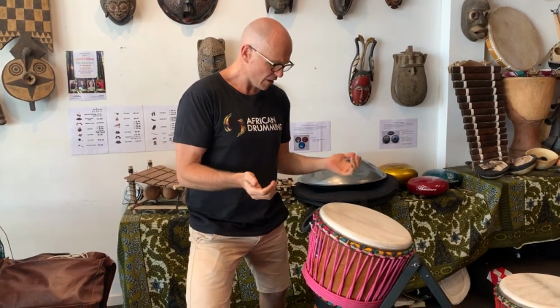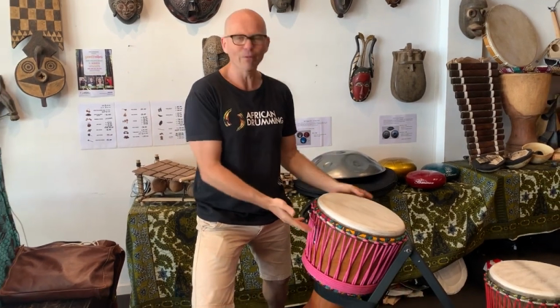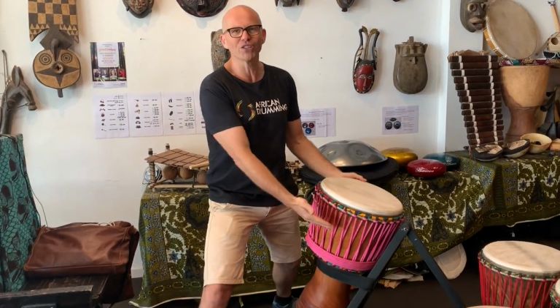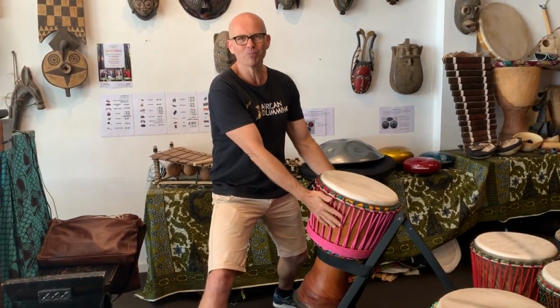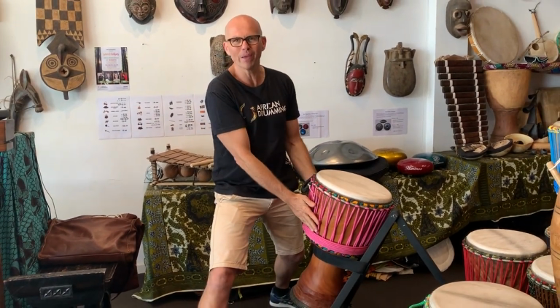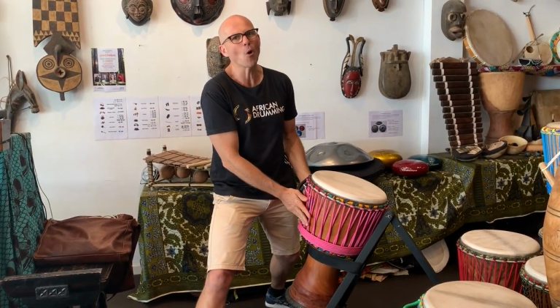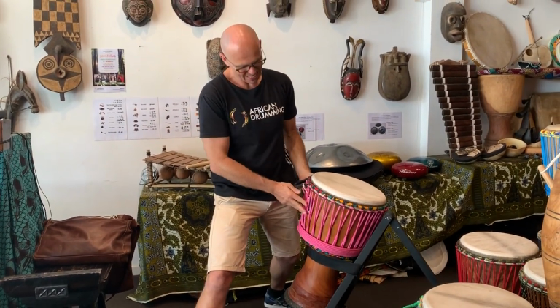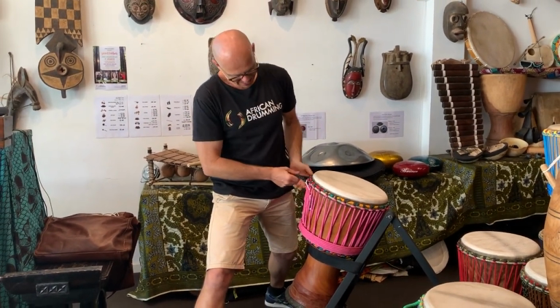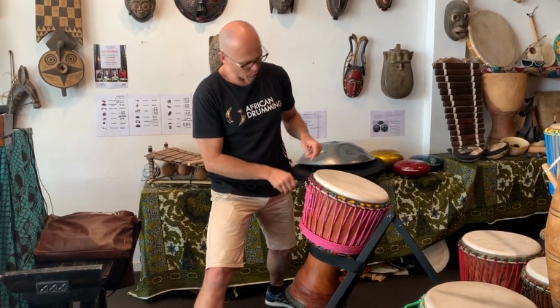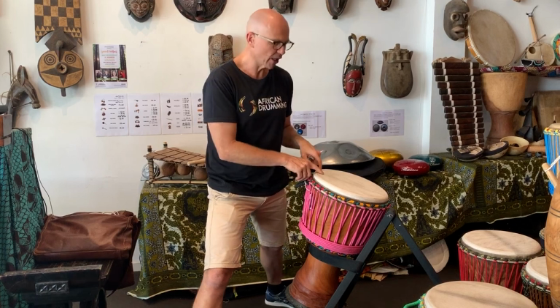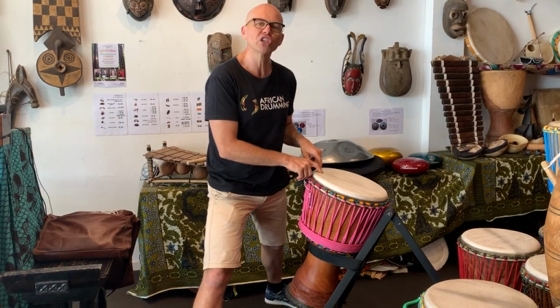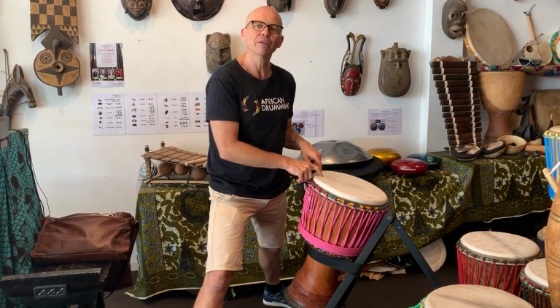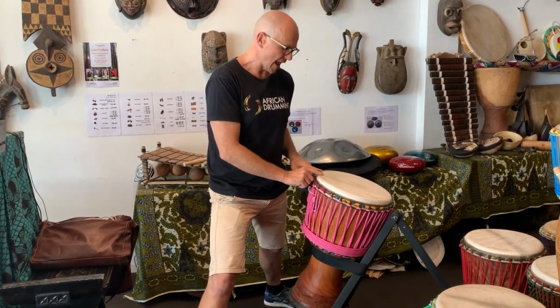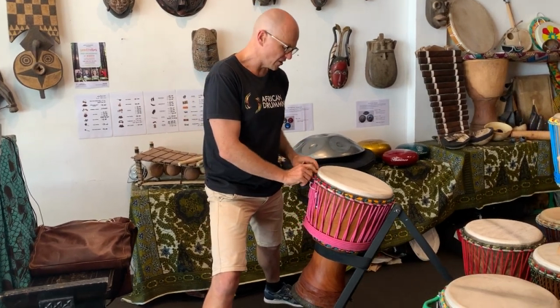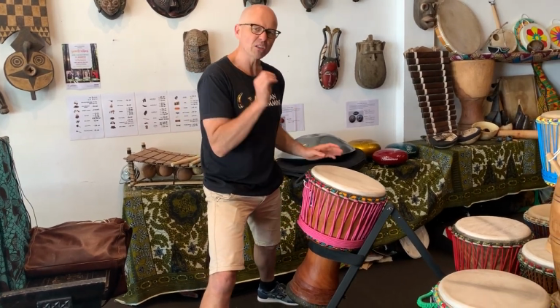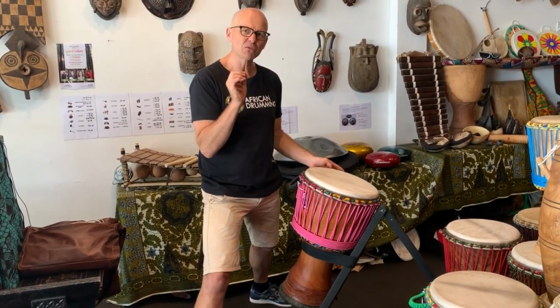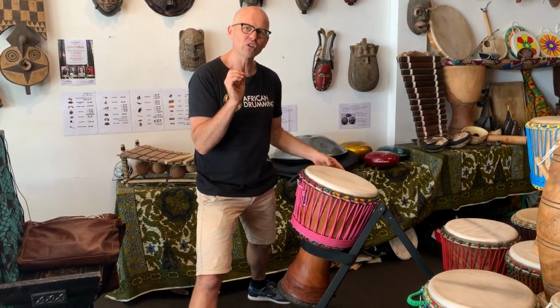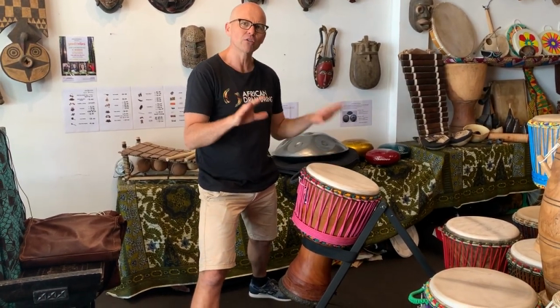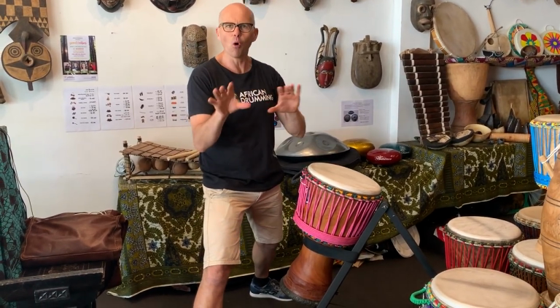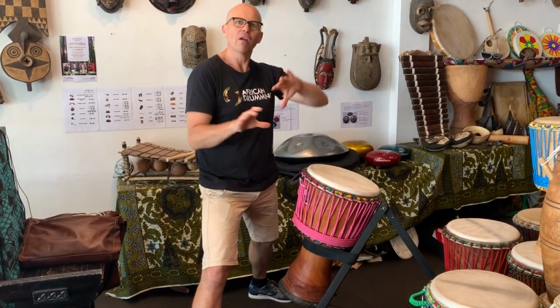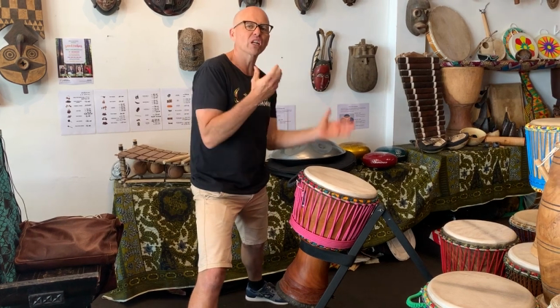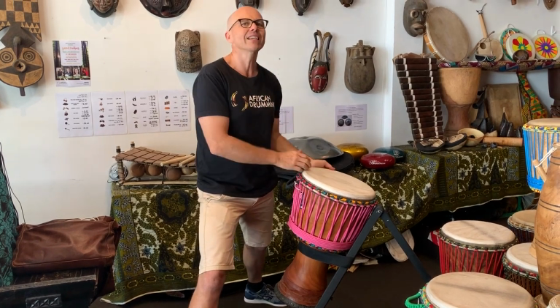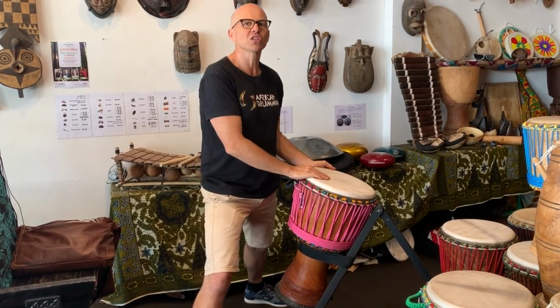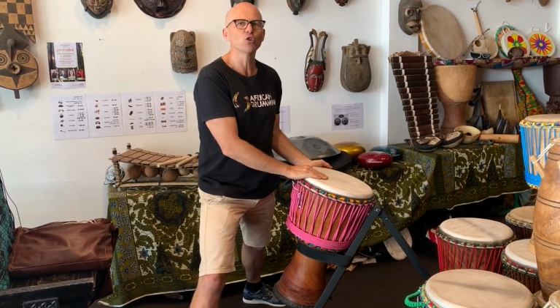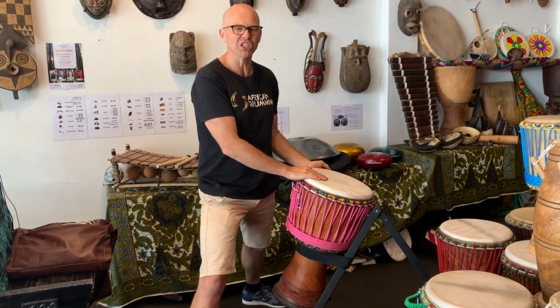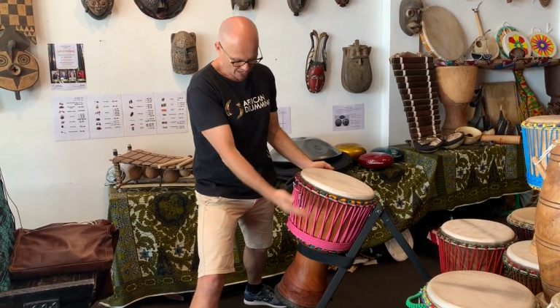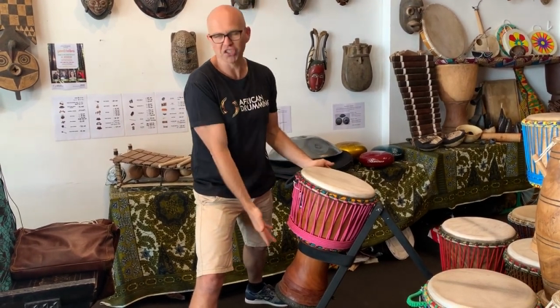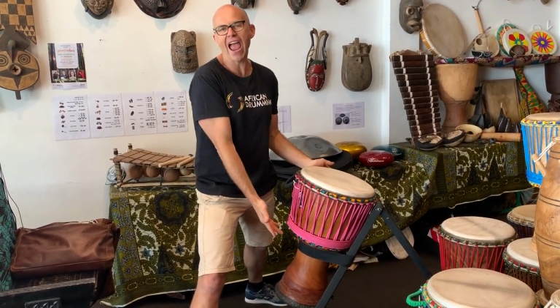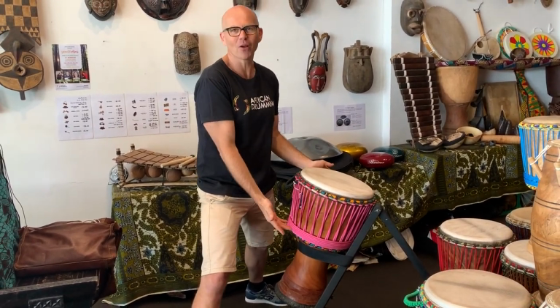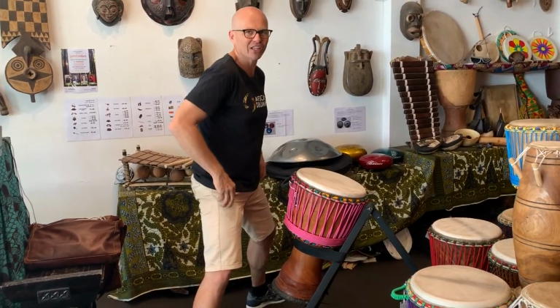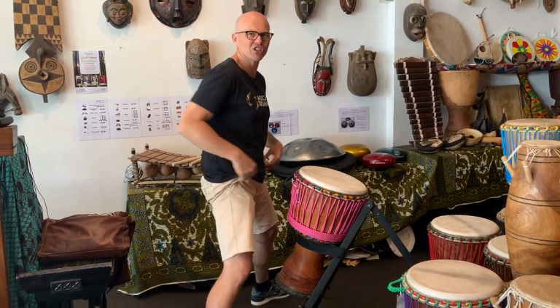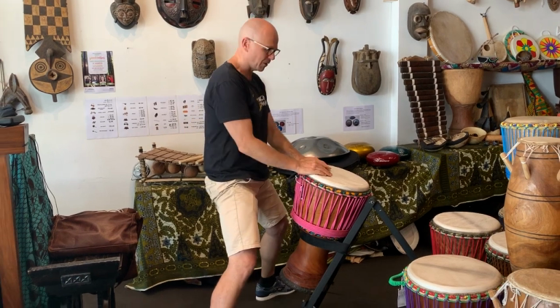And of course it's got this beautiful pink rope. We've put an Australian goat skin on it and it's a nice medium sort of goat skin, so nice warmth. It's got a classic Guinea sort of sound with huge bass, and it's on a stand so this particular occasion it's easy to play.